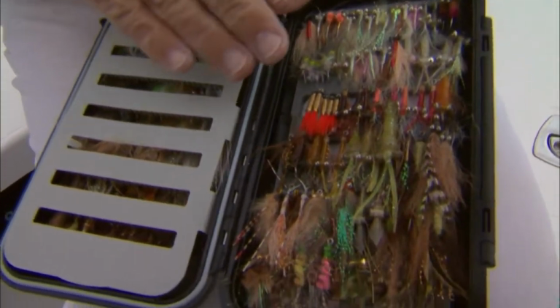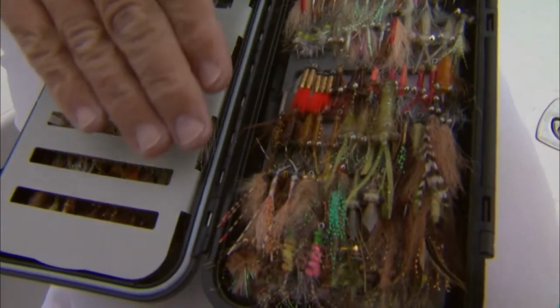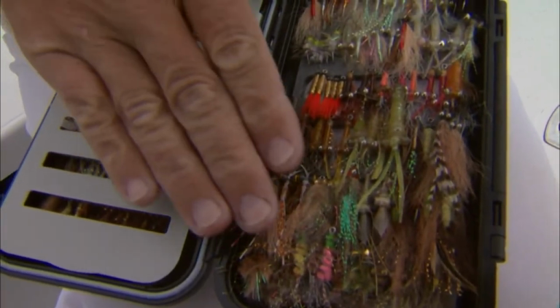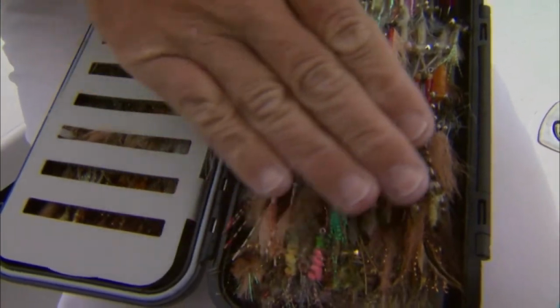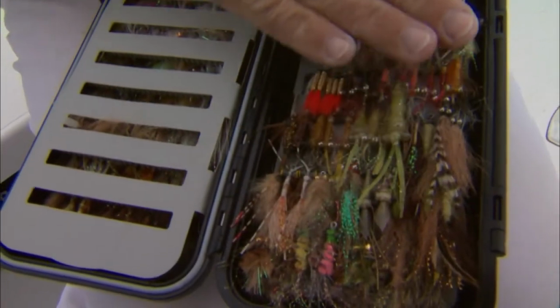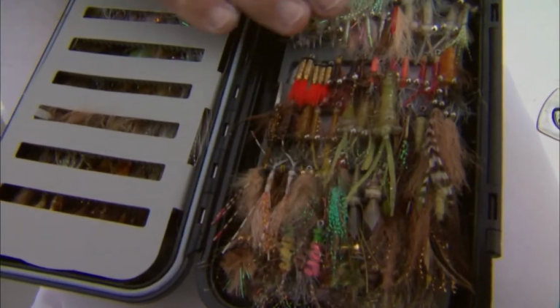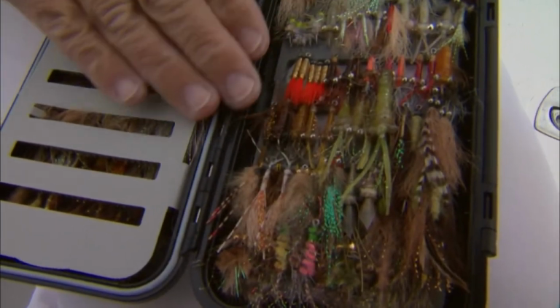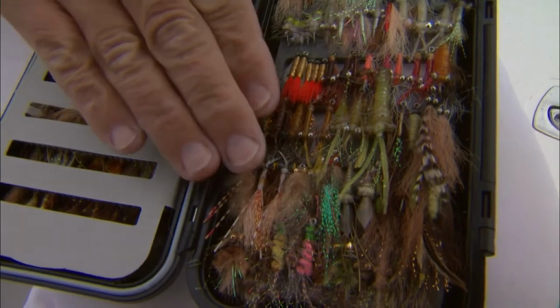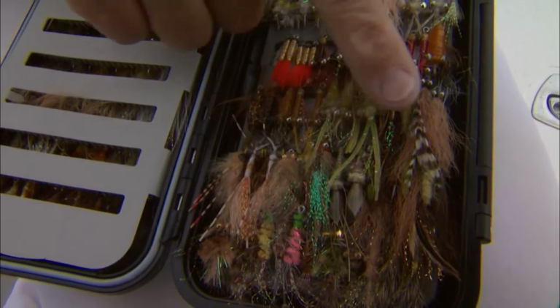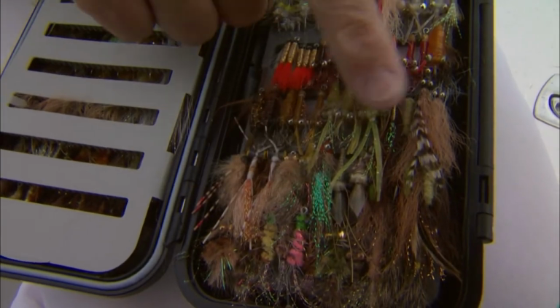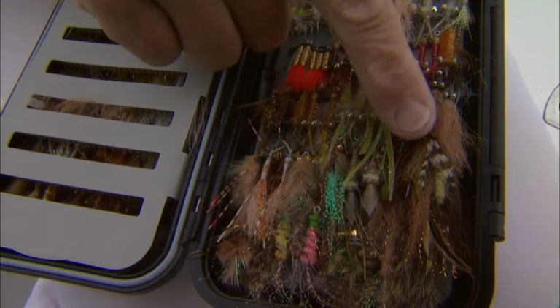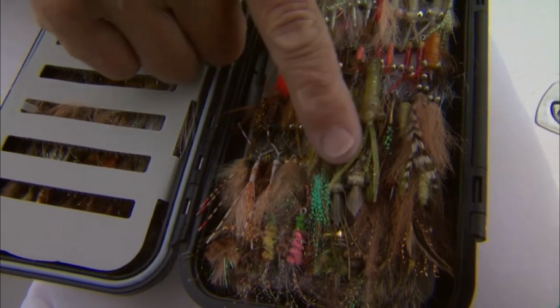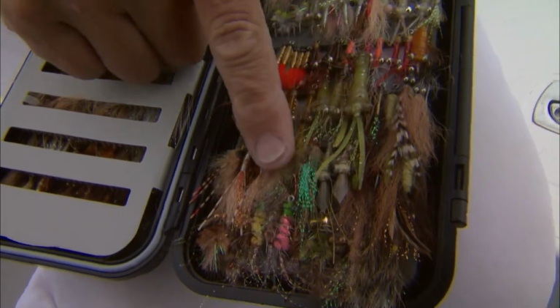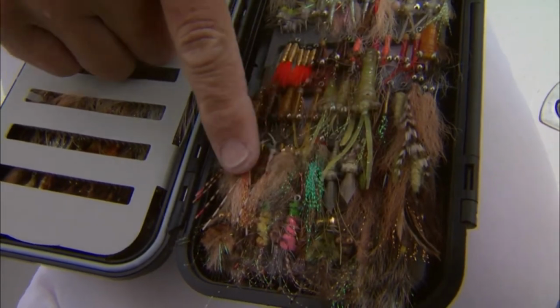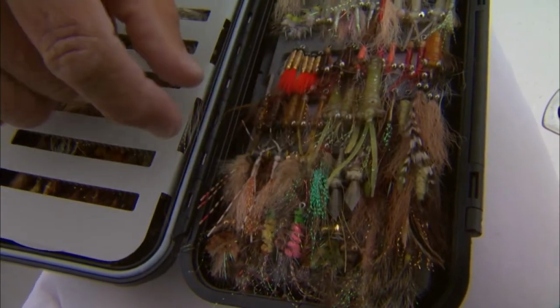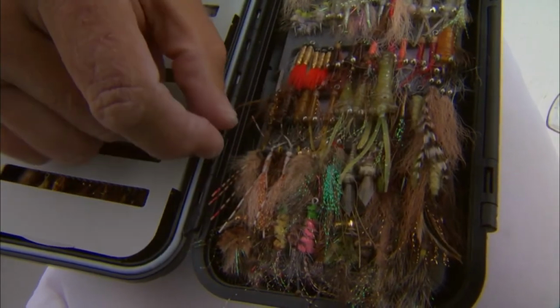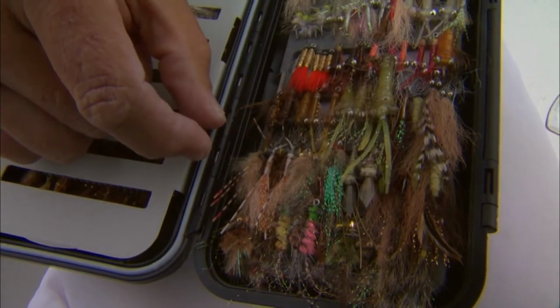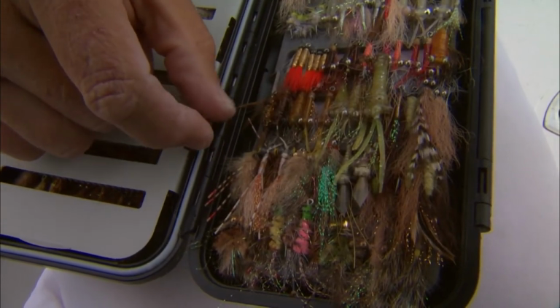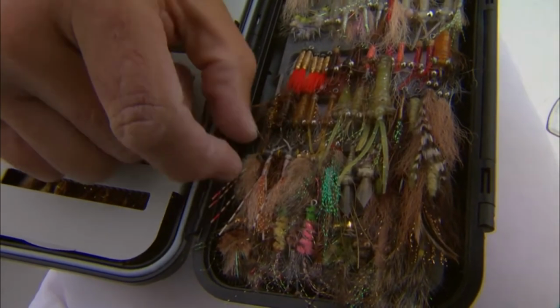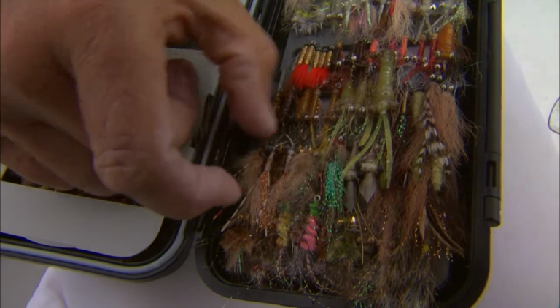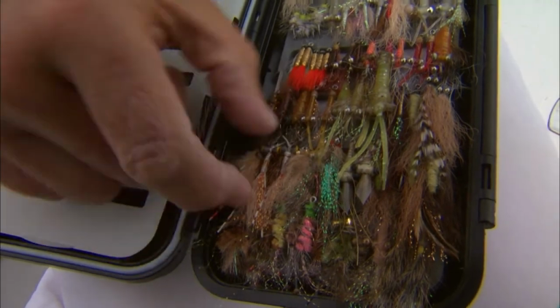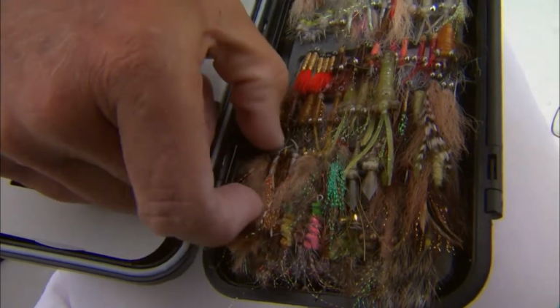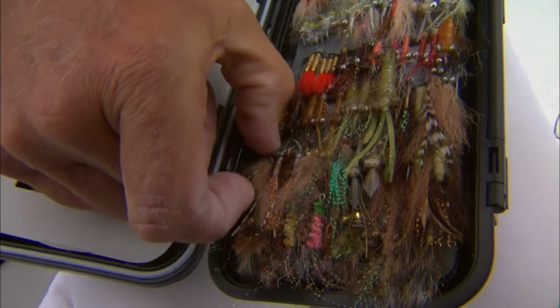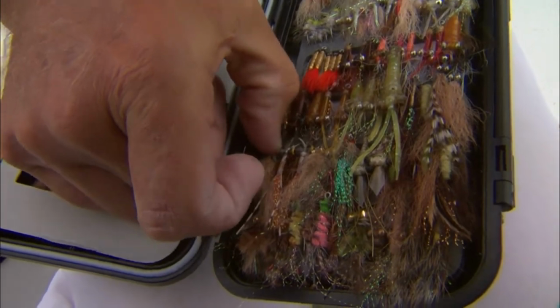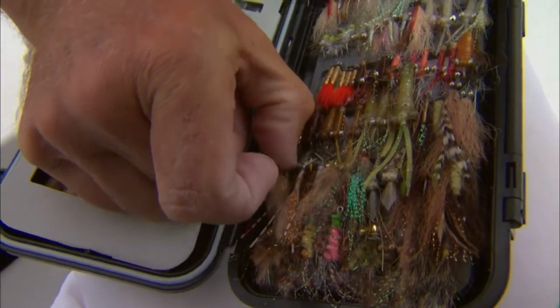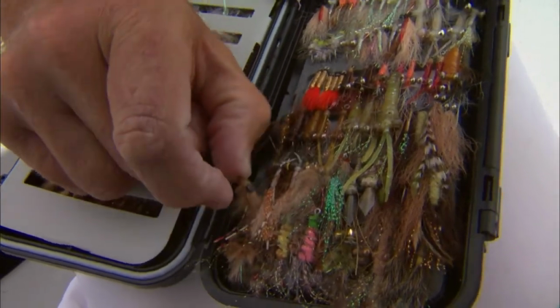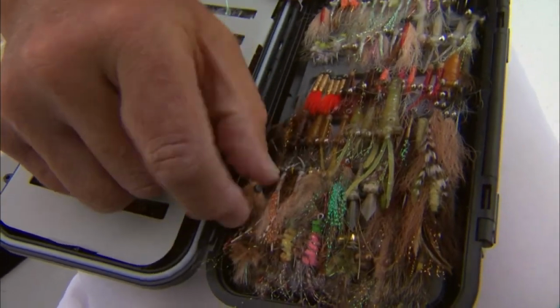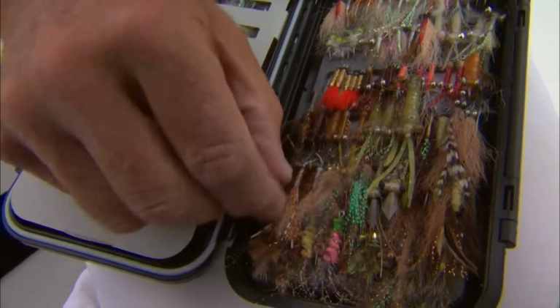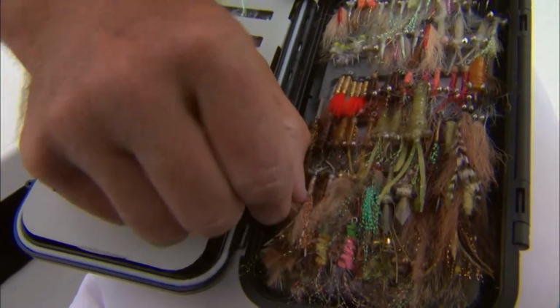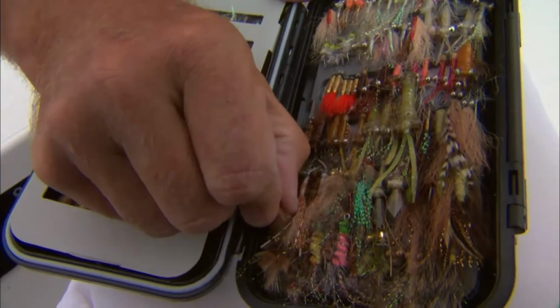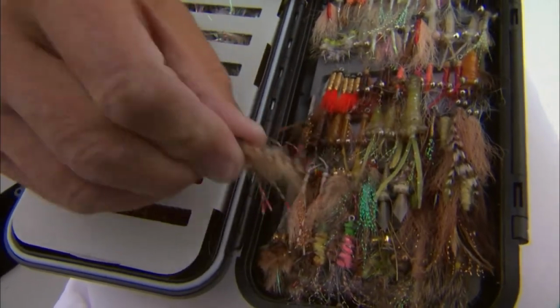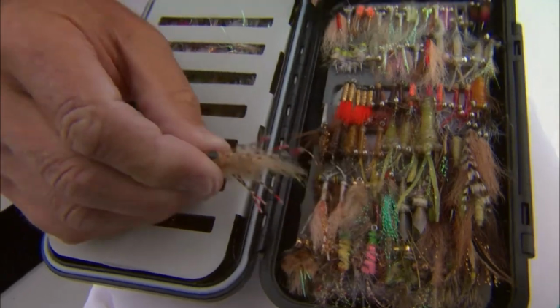You can tell from the box I've got open that a lot of the patterns I use here are very natural colors. Some of them have legs on them, some of them don't. I'll pop a couple out here to explain what the differences are.